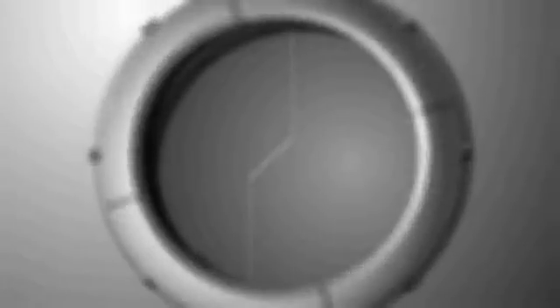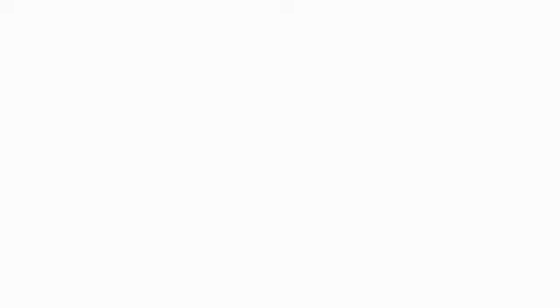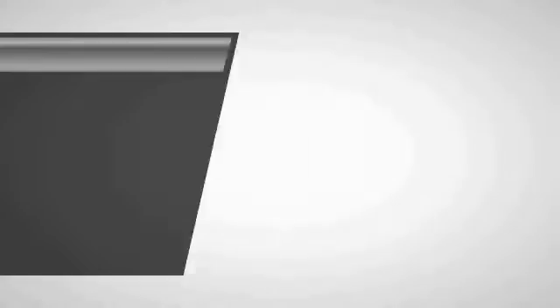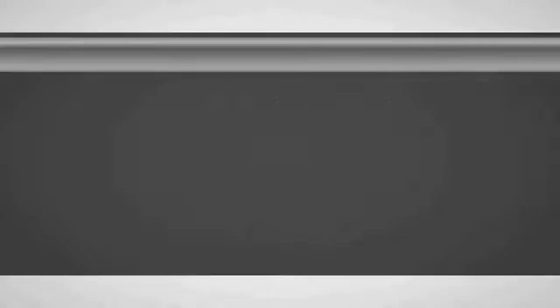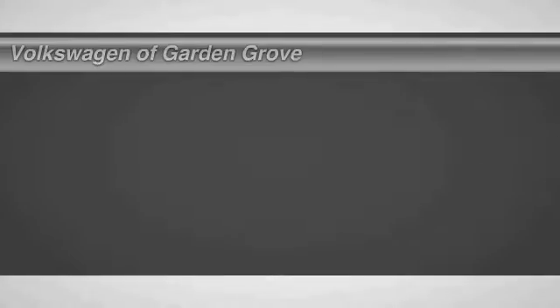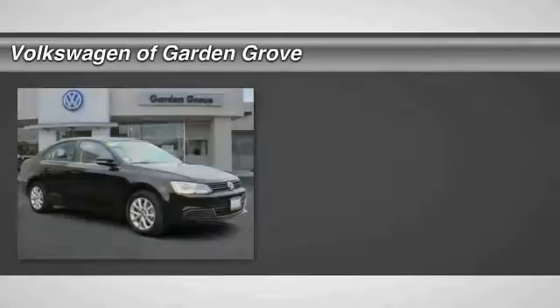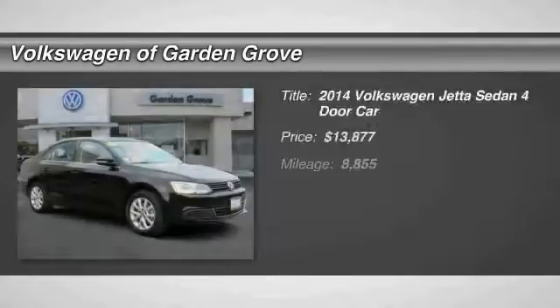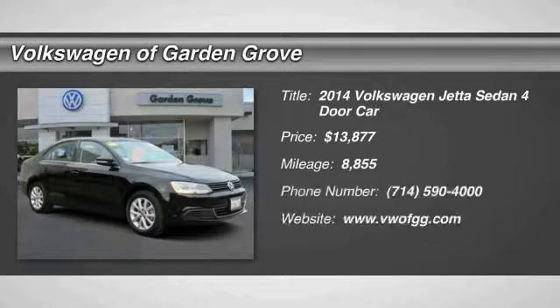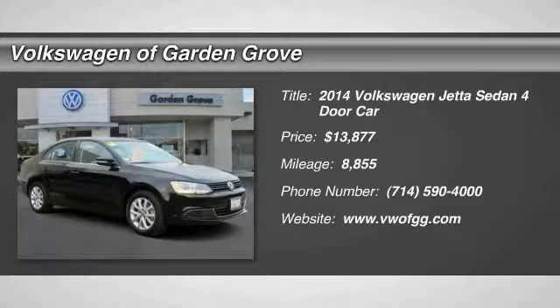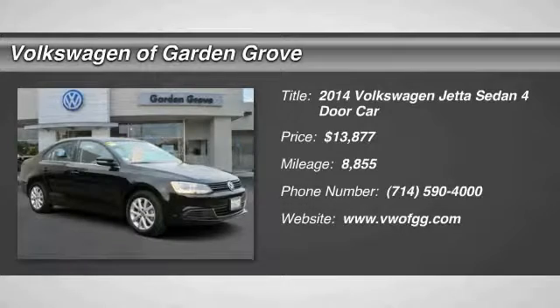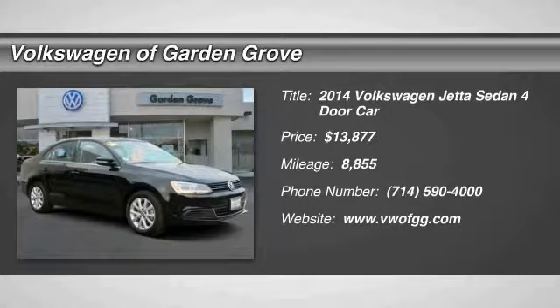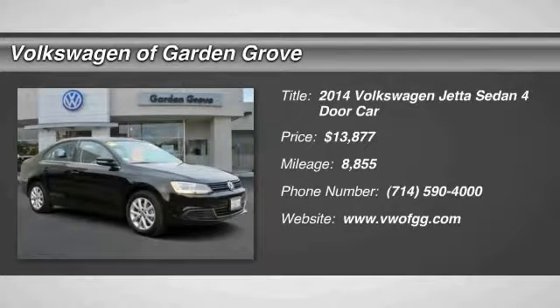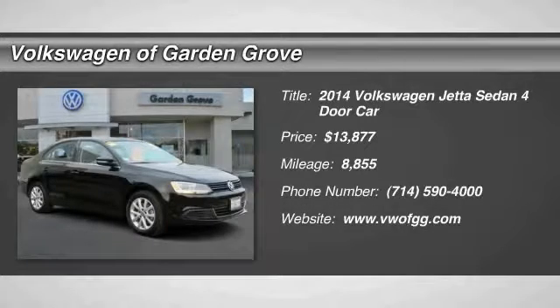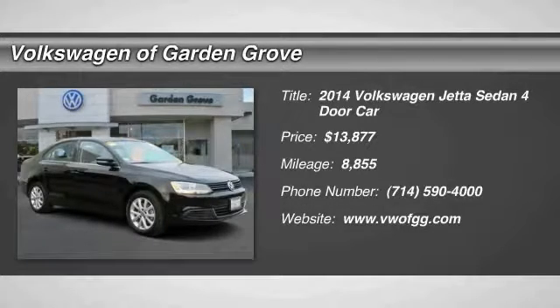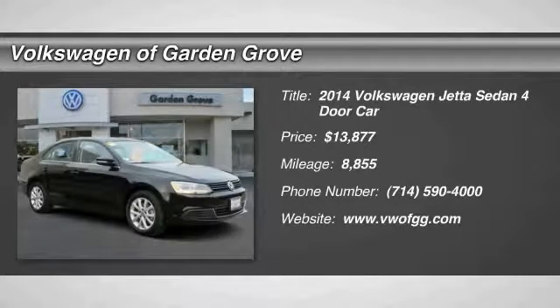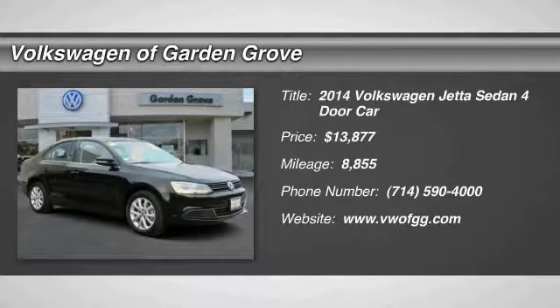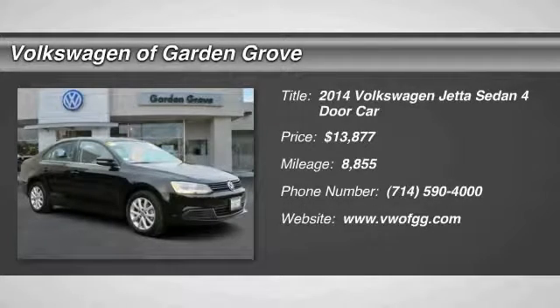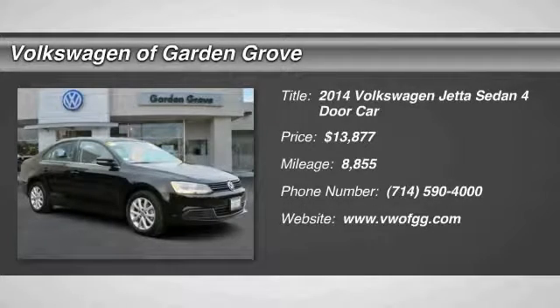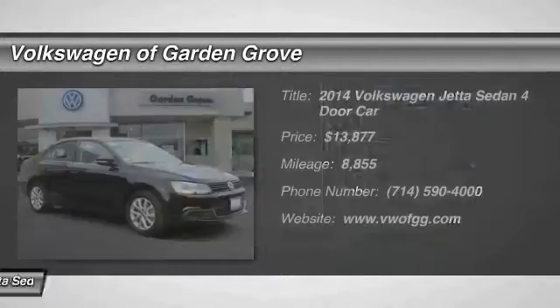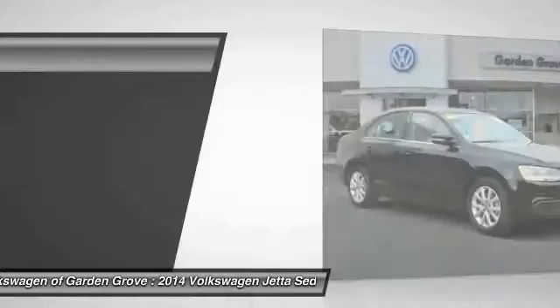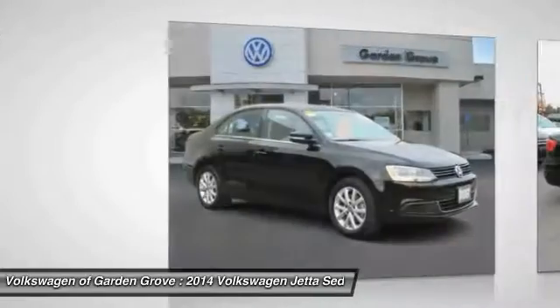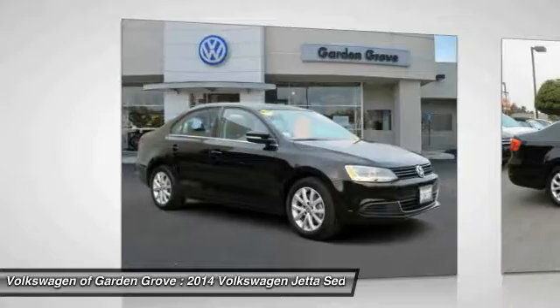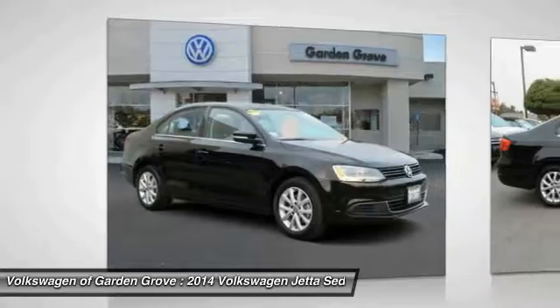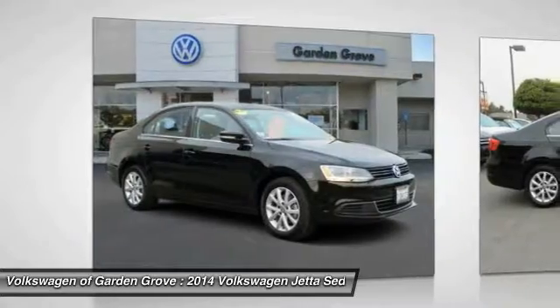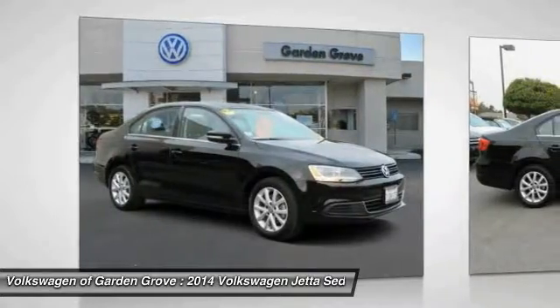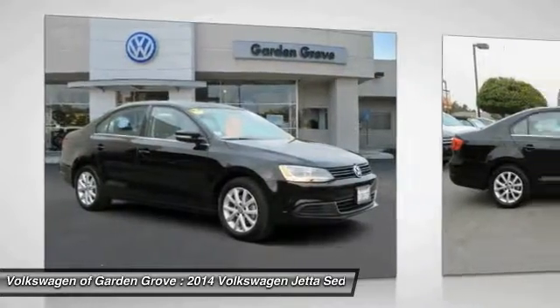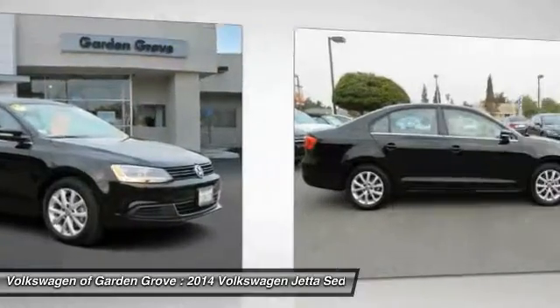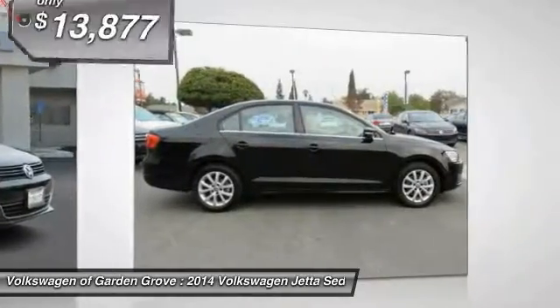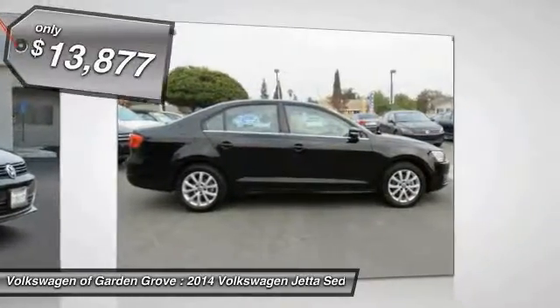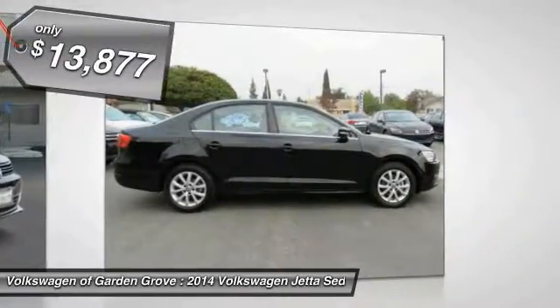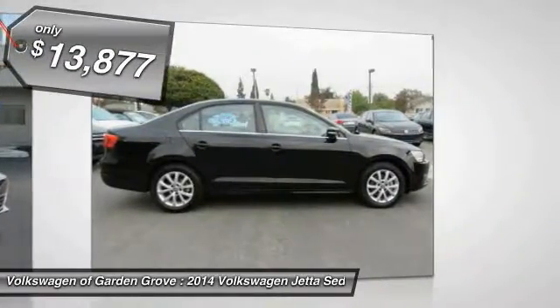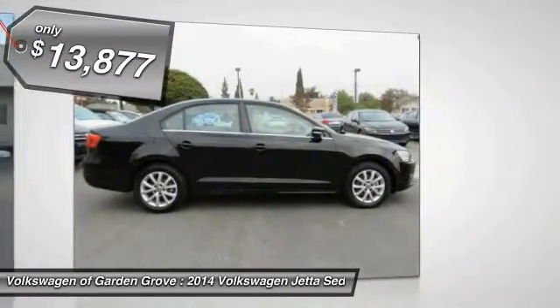The 2014 Jetta. The Jetta is a premium car that is family friendly with a great price. Agile and confident handling. Volkswagen Jetta — priced below $15,000.